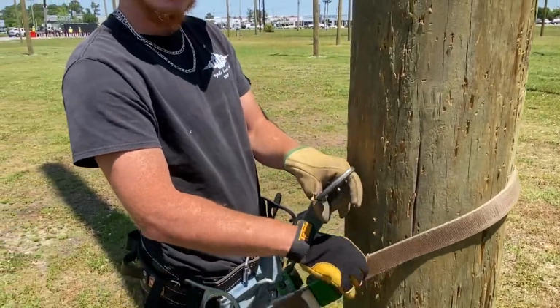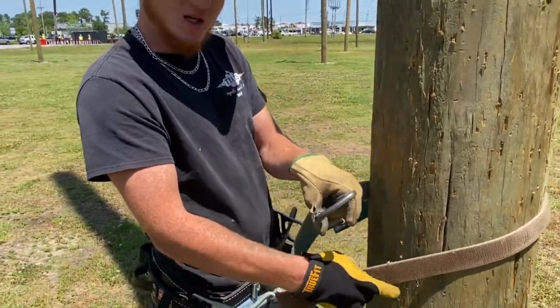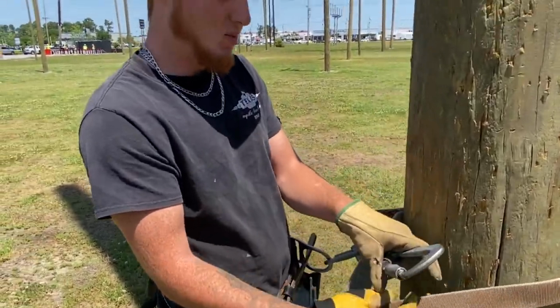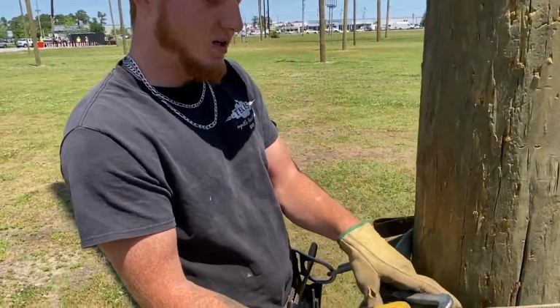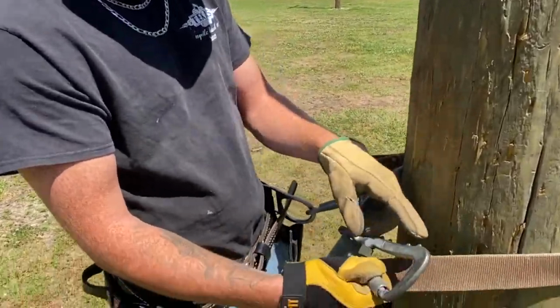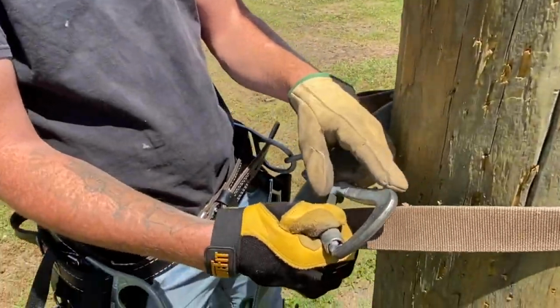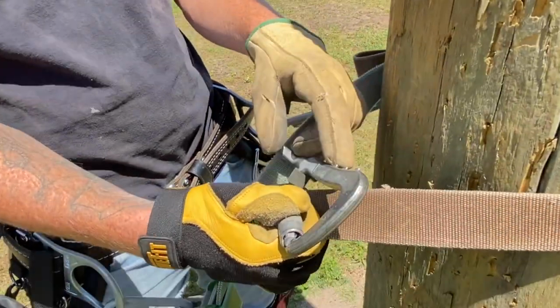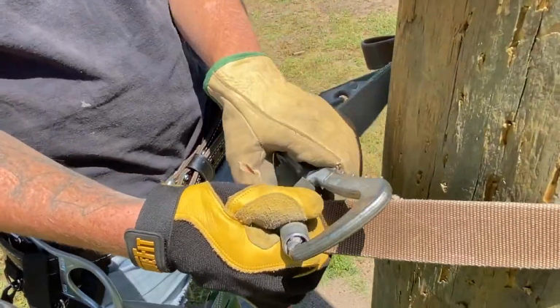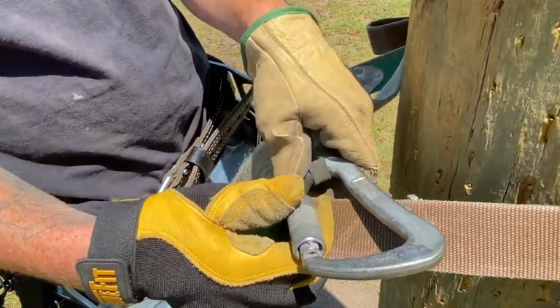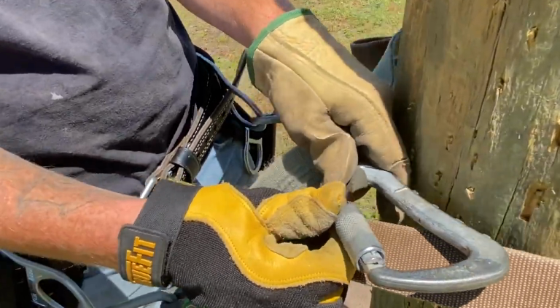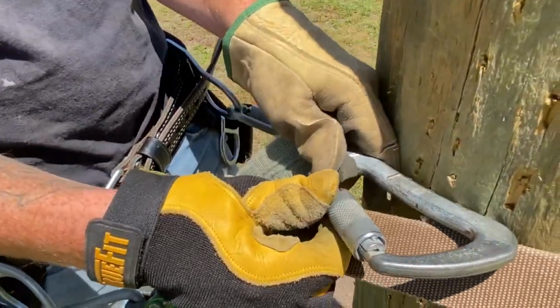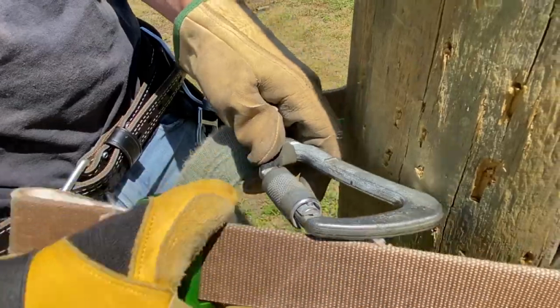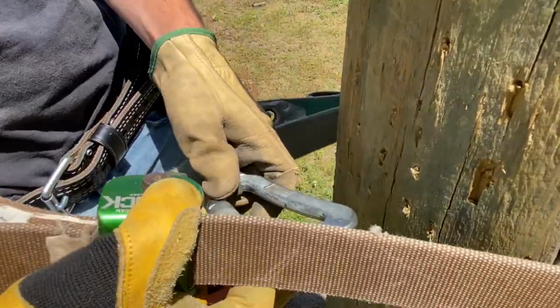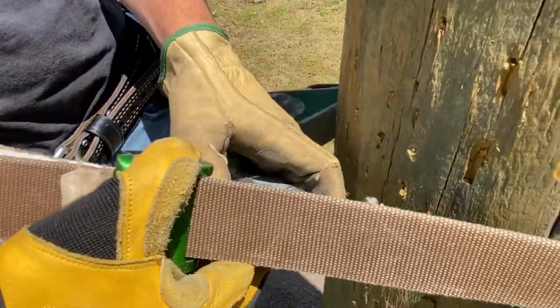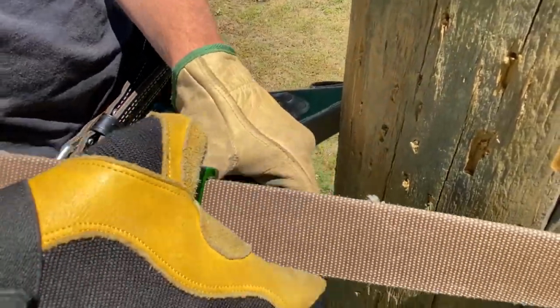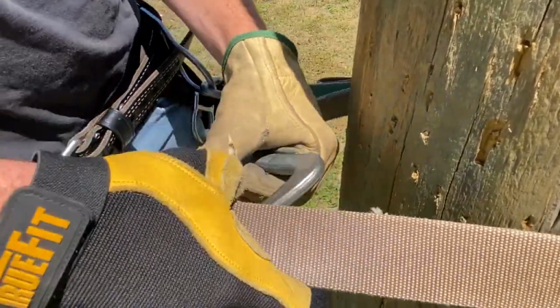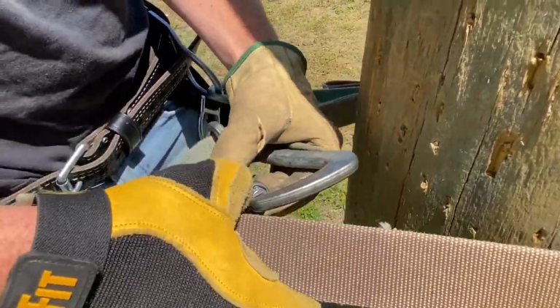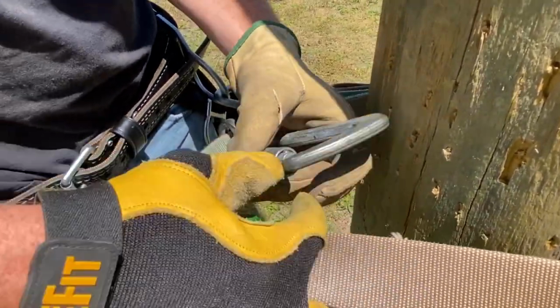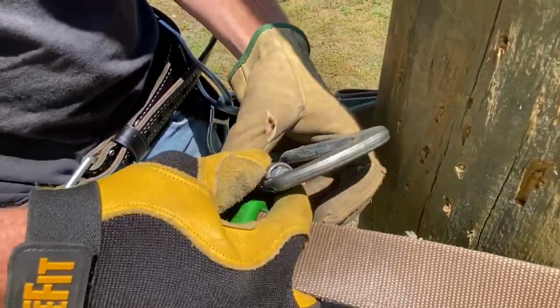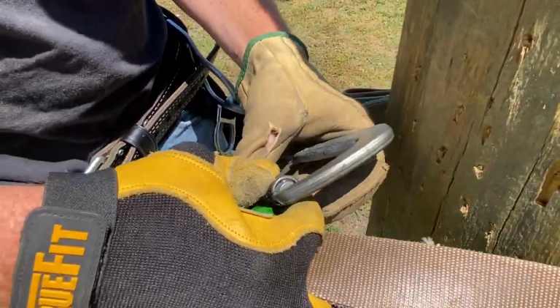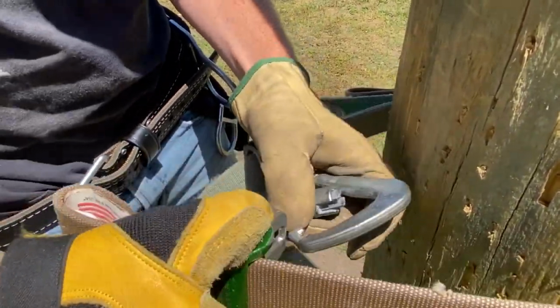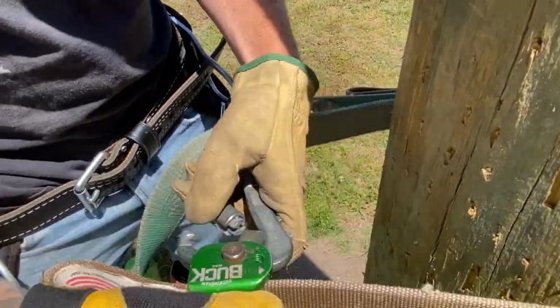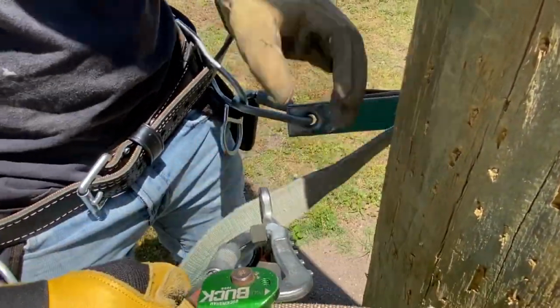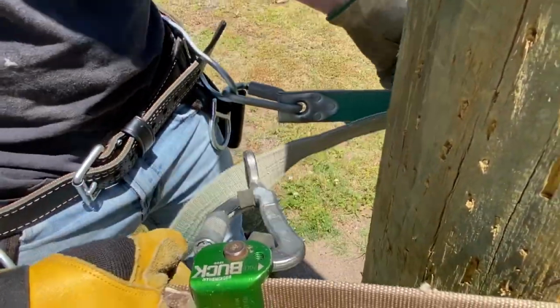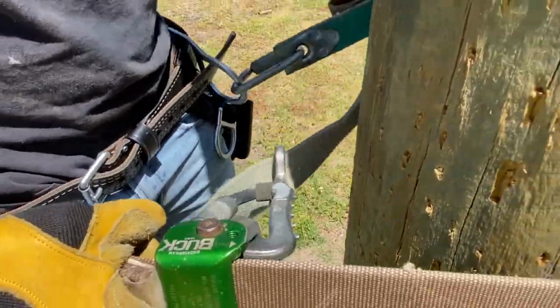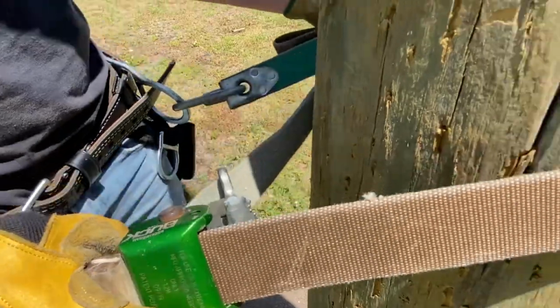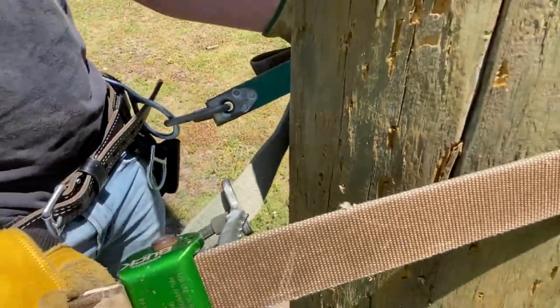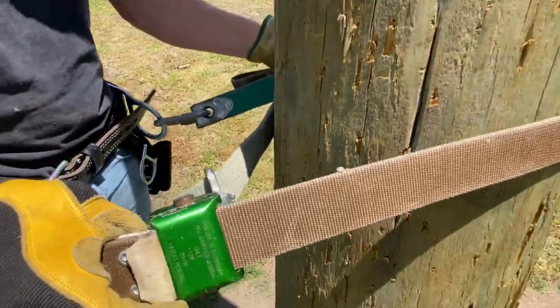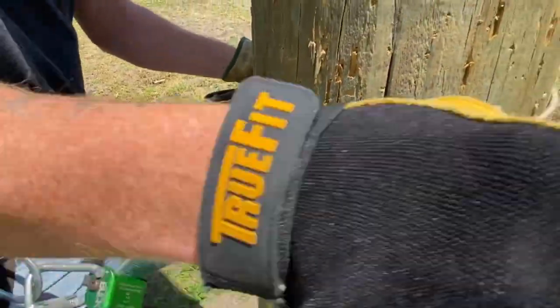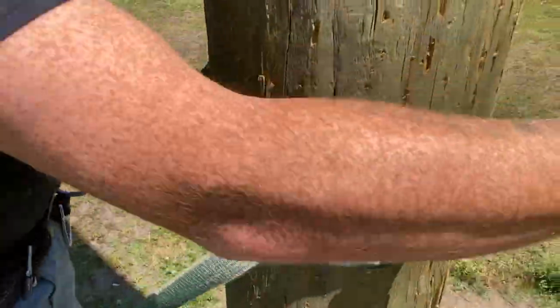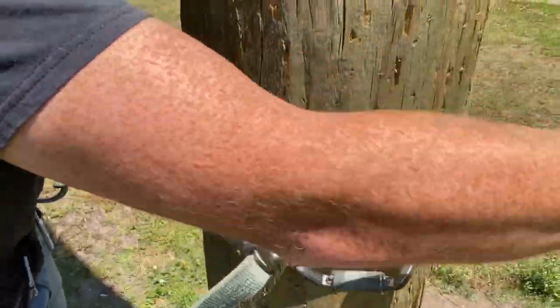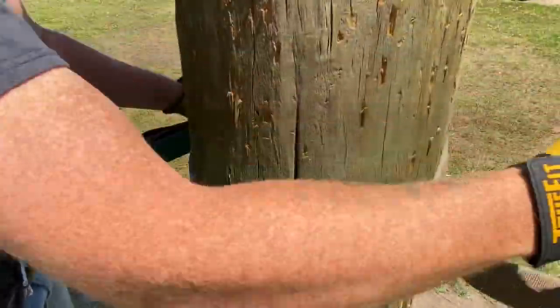Your big clip right here — it's got teeth on it, so you know which side always goes to the pole. You want to take it, clip it in your brown strap with a buck squeeze, and tighten it up.